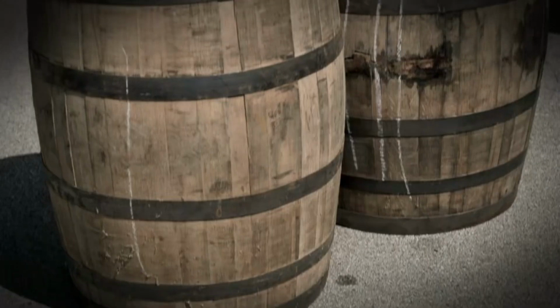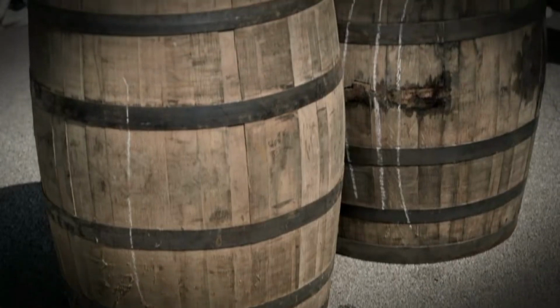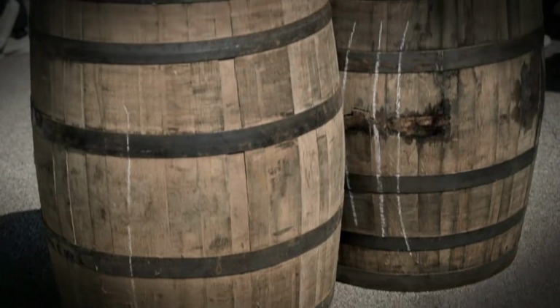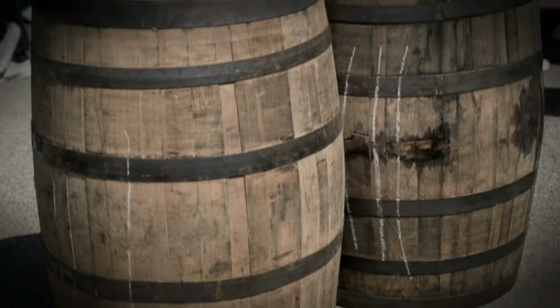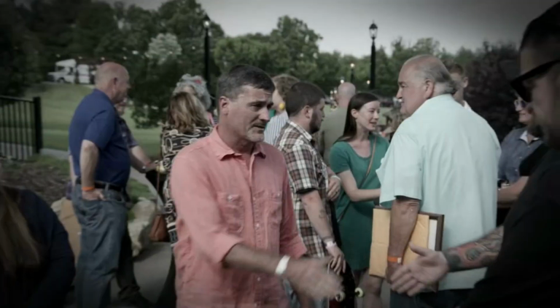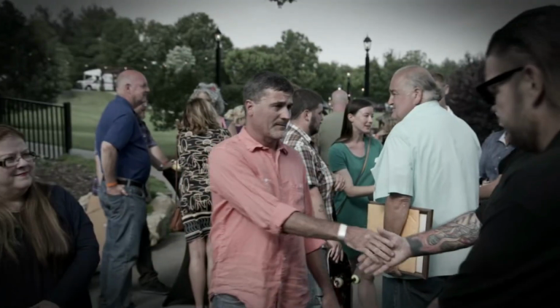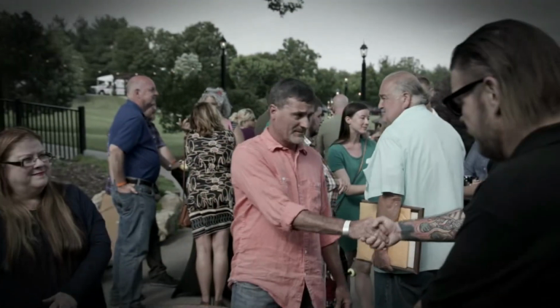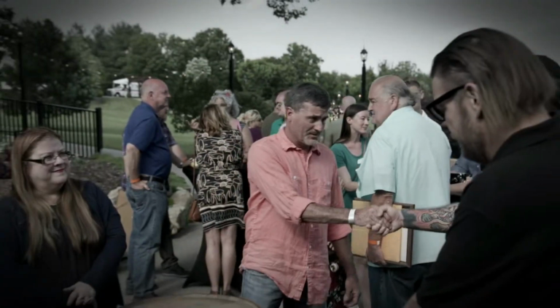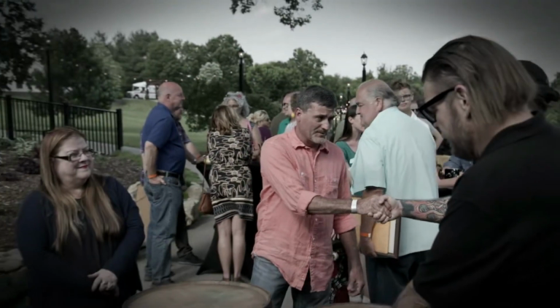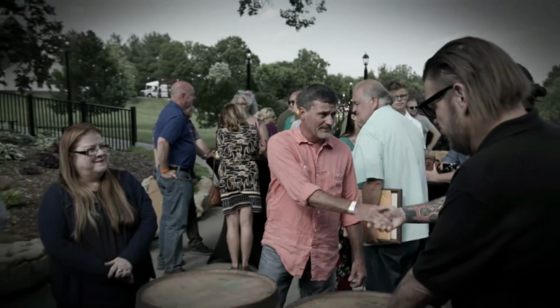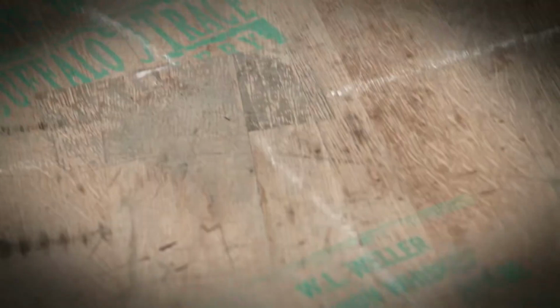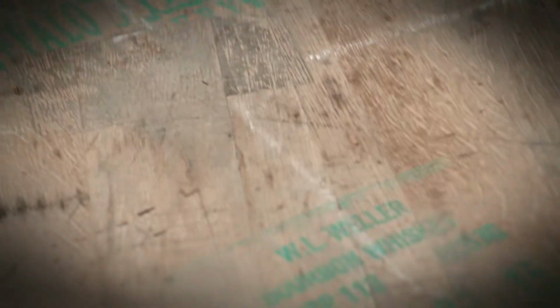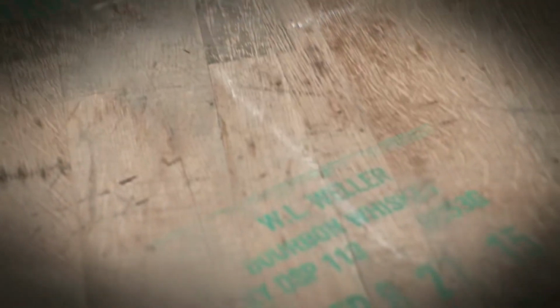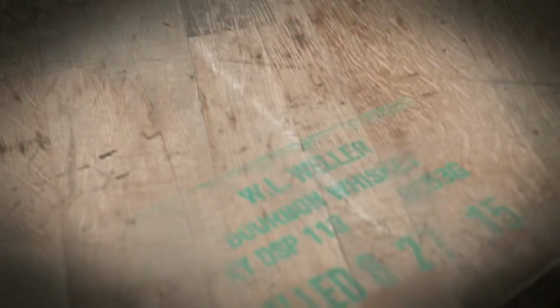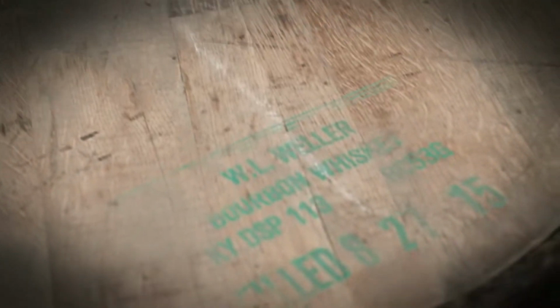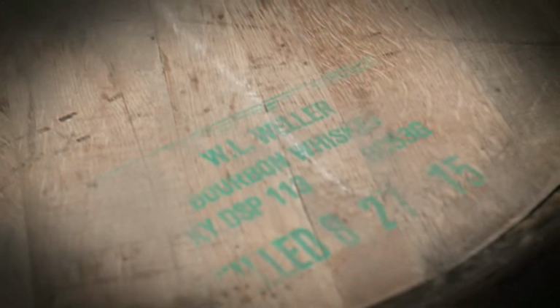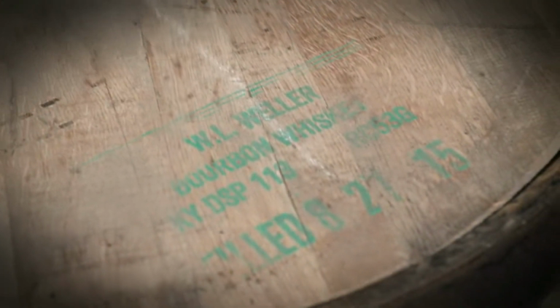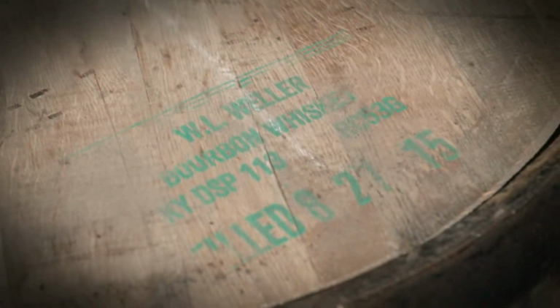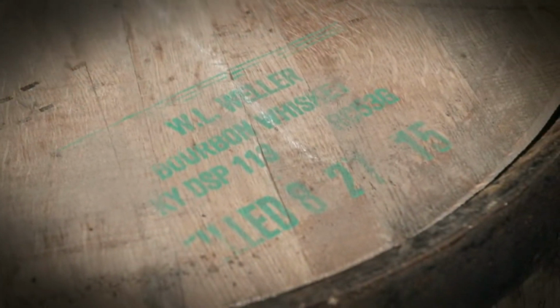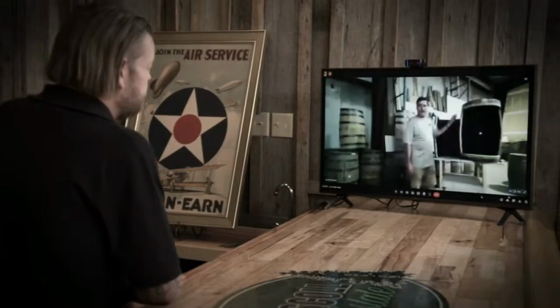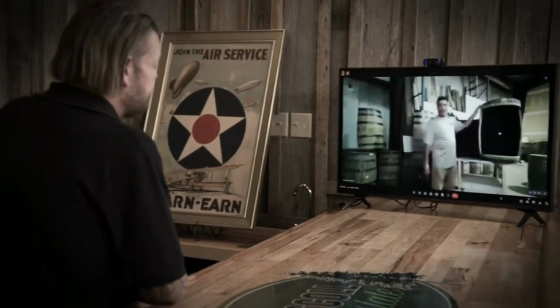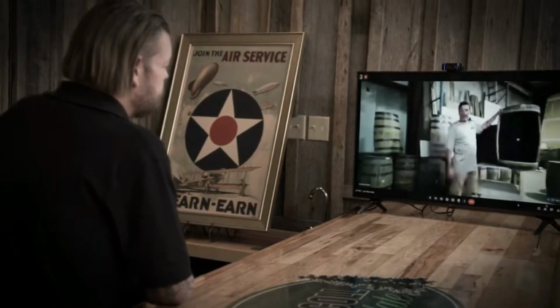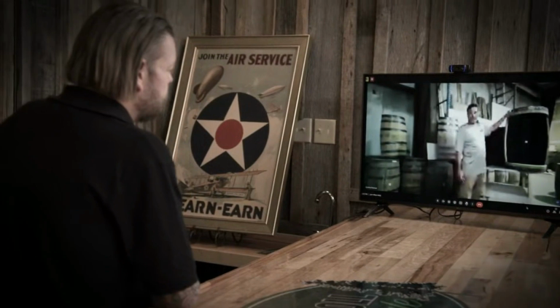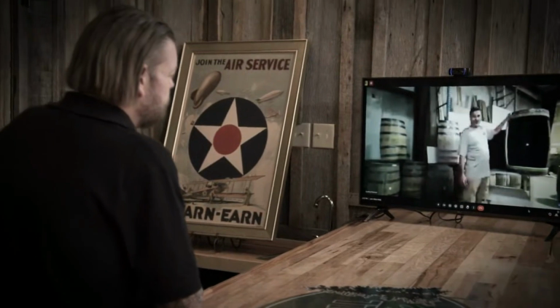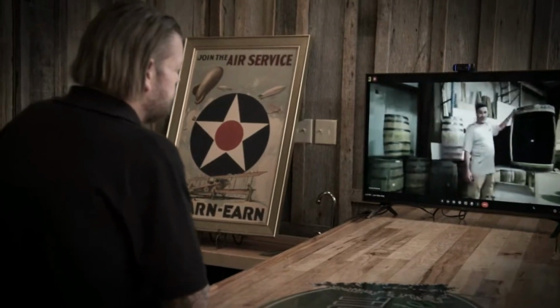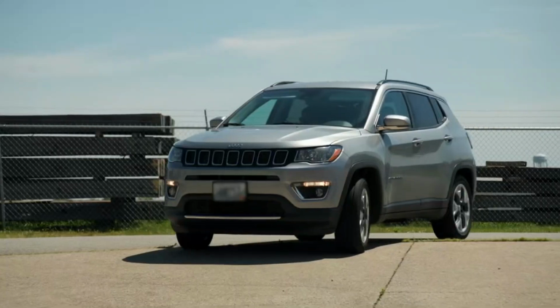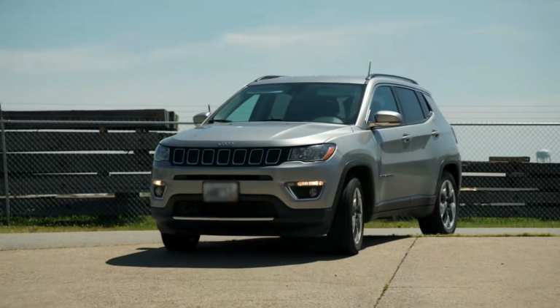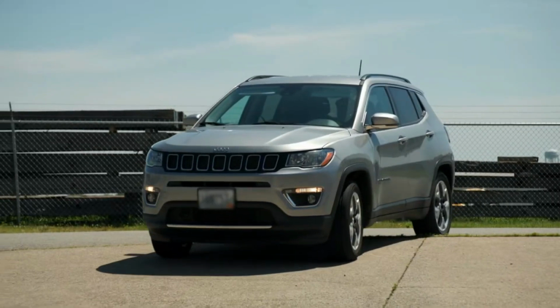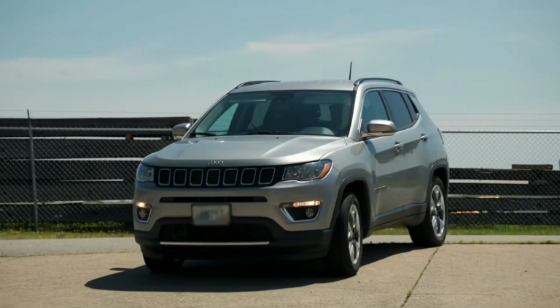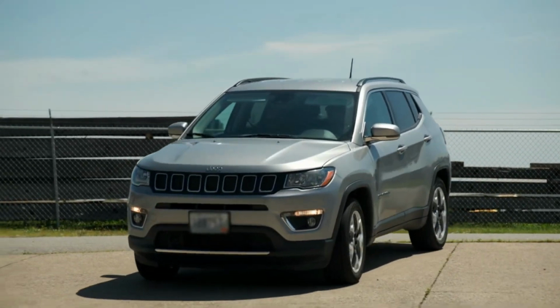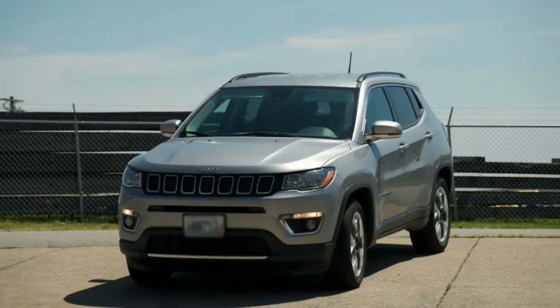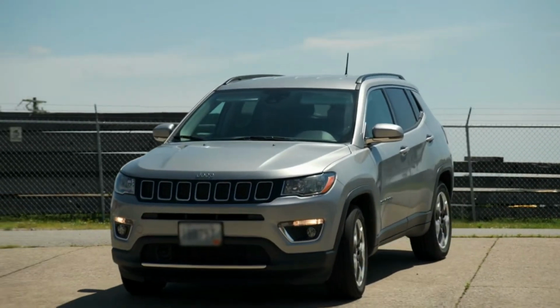Two days ago, Chum and I bought a collectible Weller bourbon barrel that we were transforming into something we could sell at the shop. I took the lead on this project, and I think Chum's gonna be pleasantly surprised.